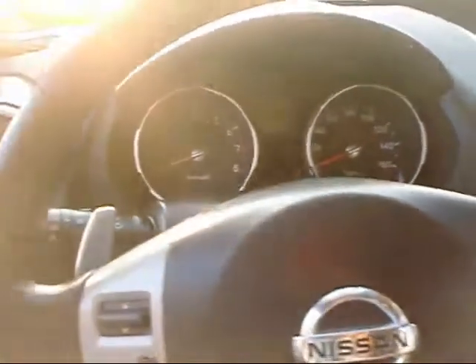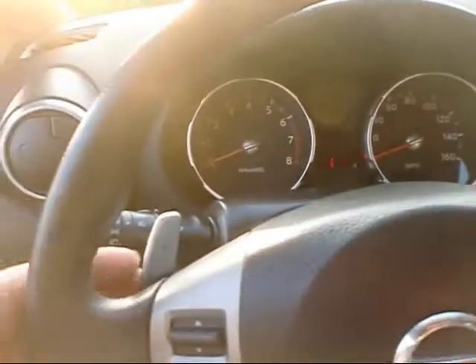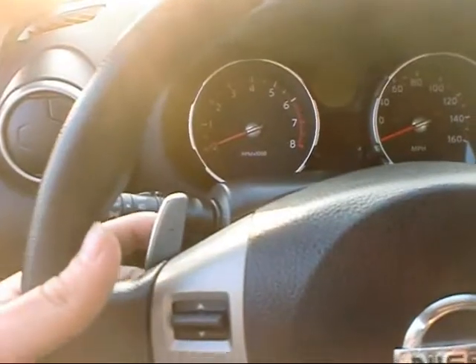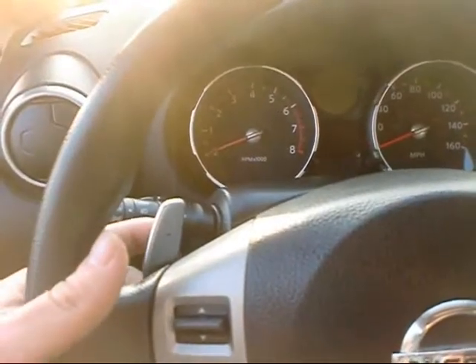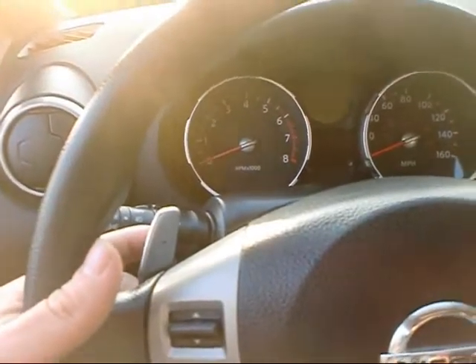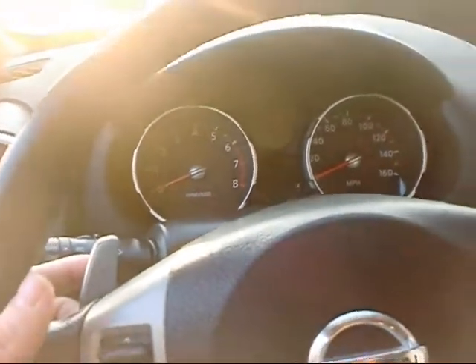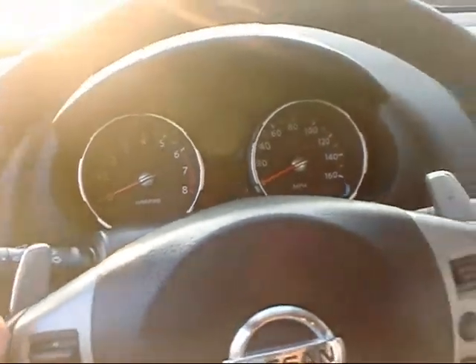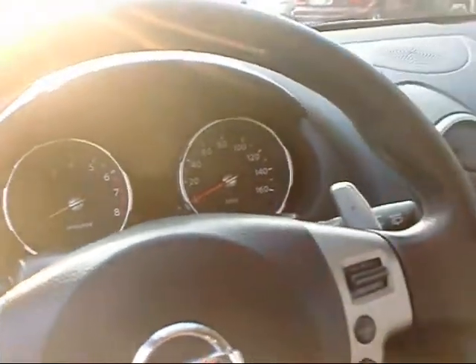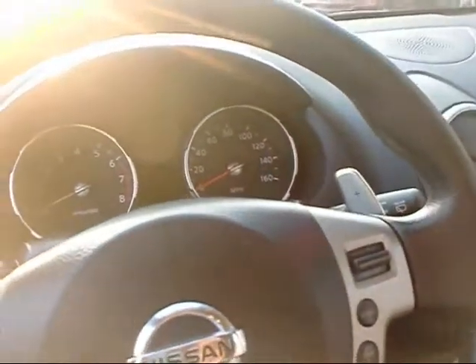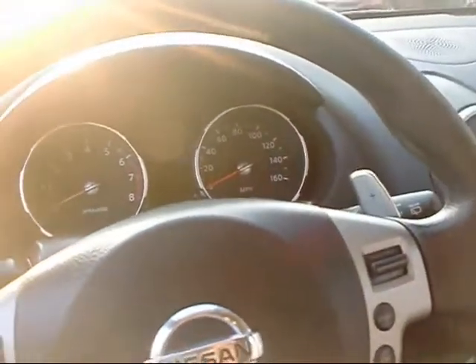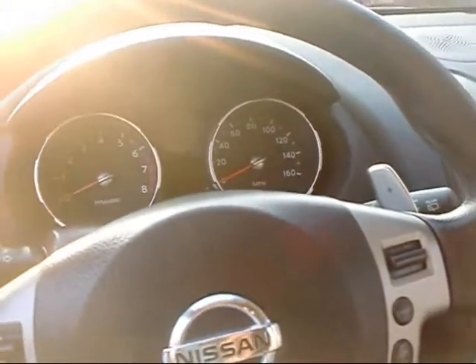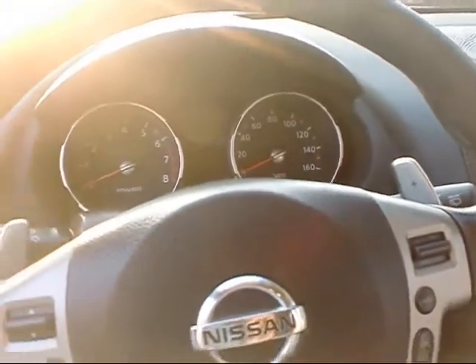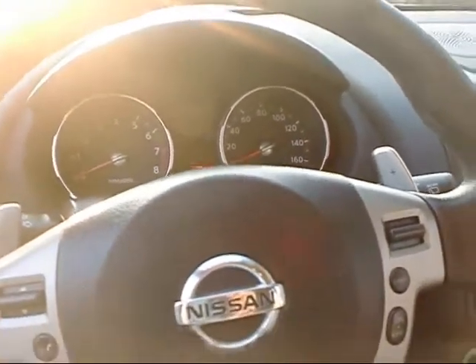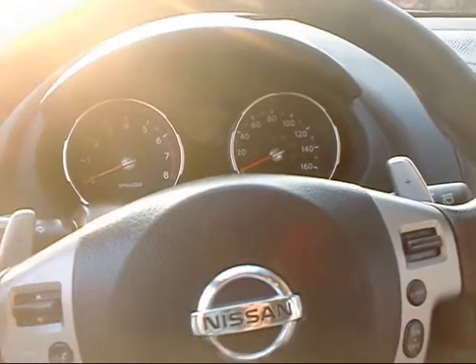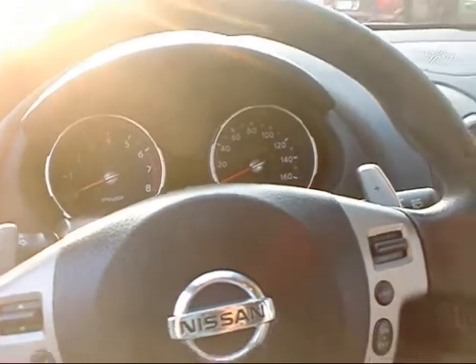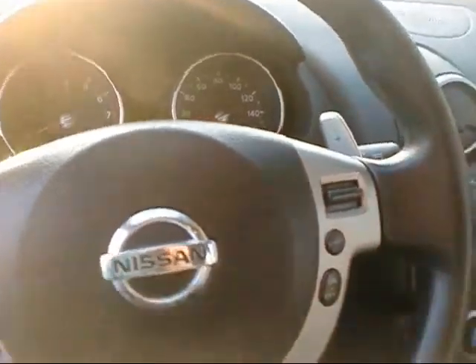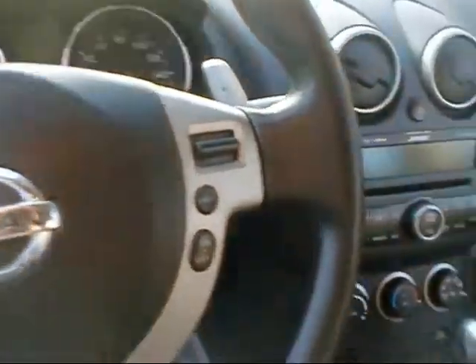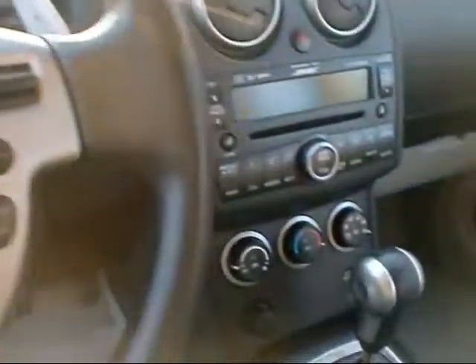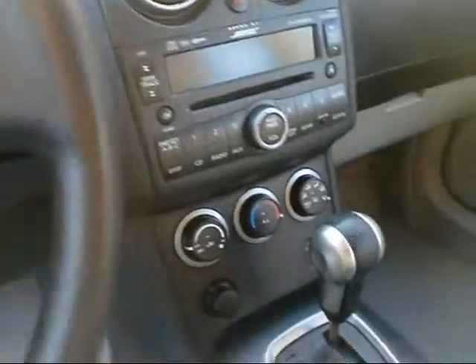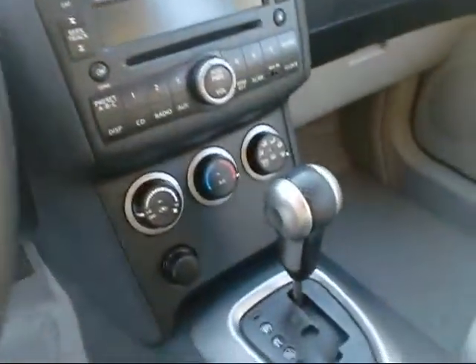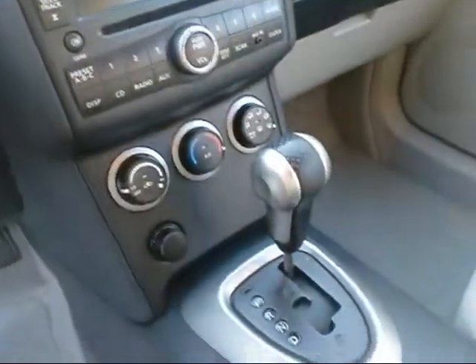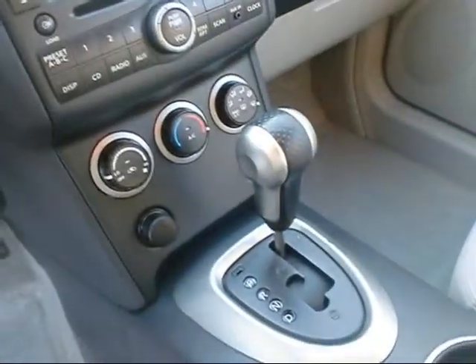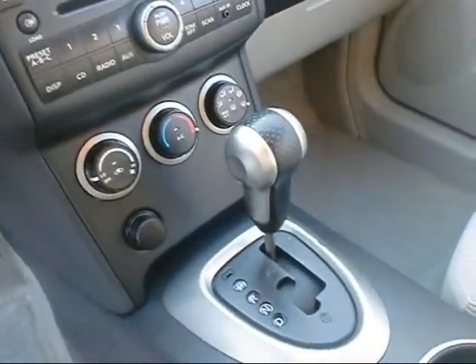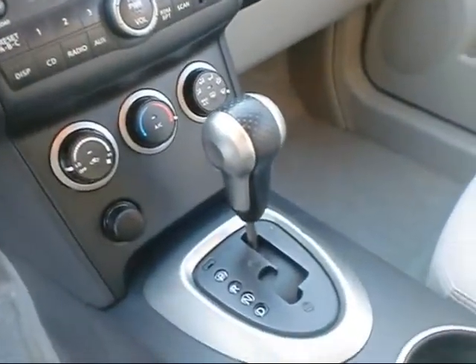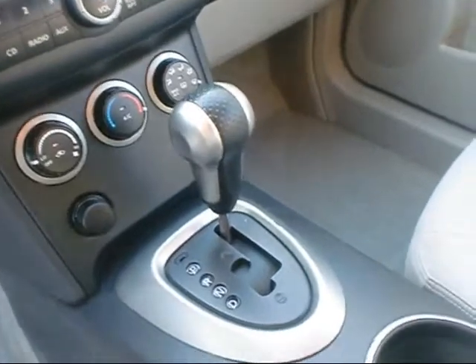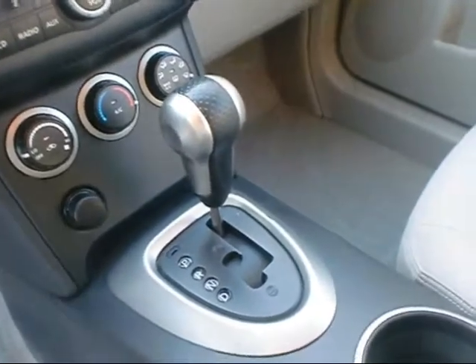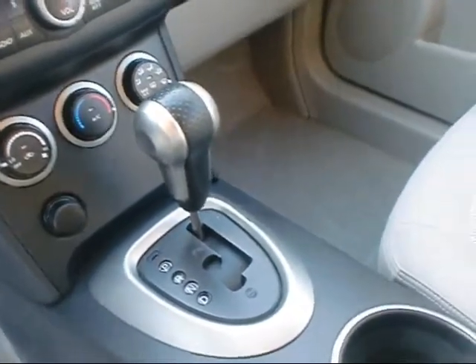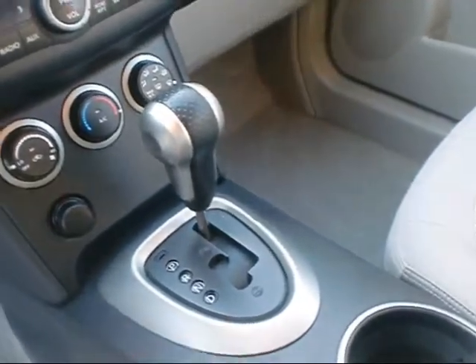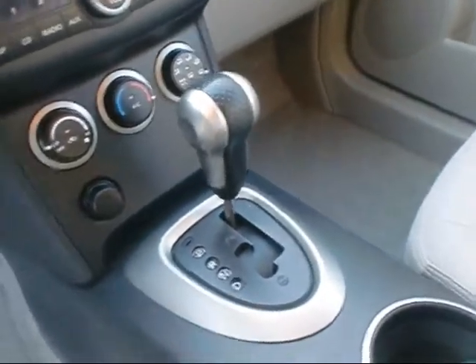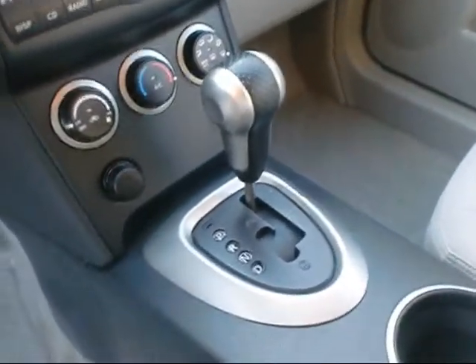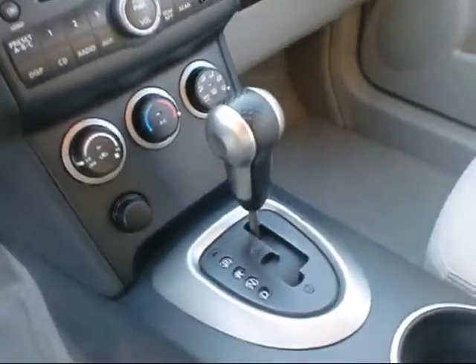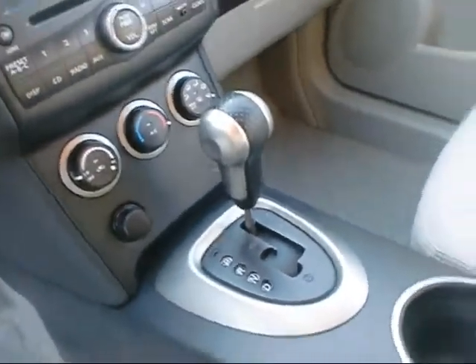It's got paddle shifters, so if you want to shift it into manual mode, you can shift it like a manual transmission right from the steering wheel. And if you want to drive it in regular automatic, you can just use the shifter like normal.